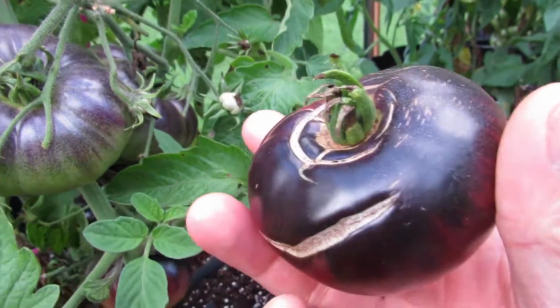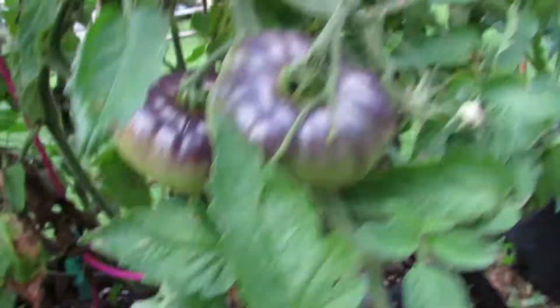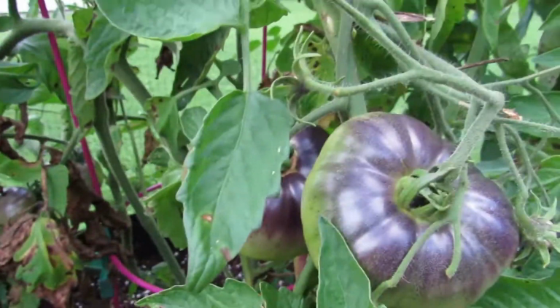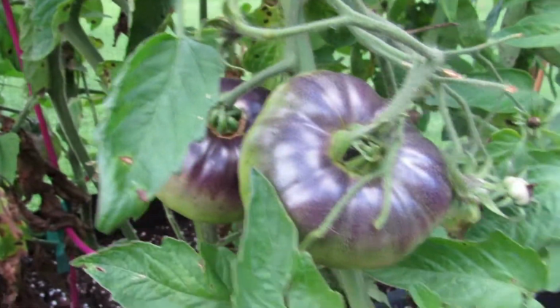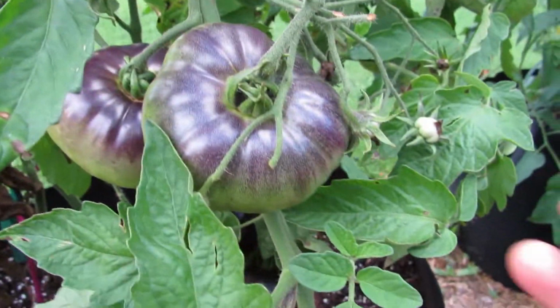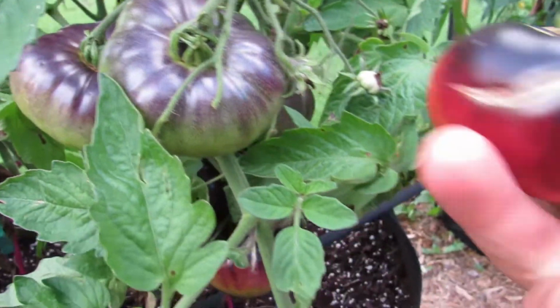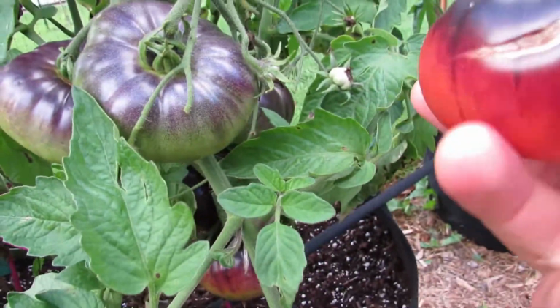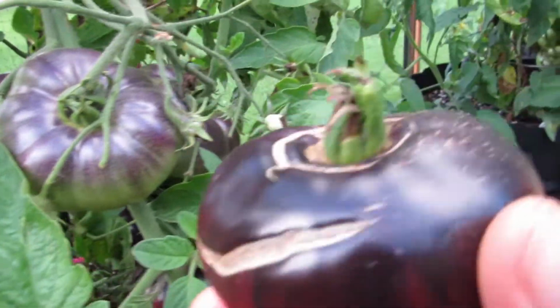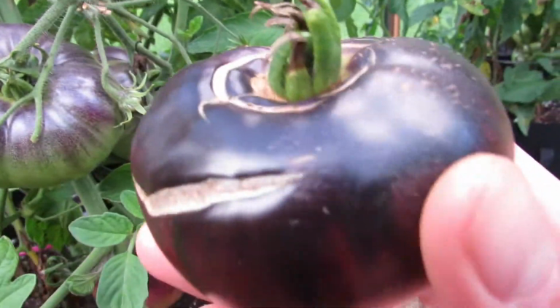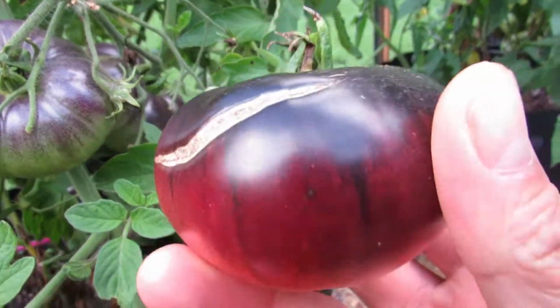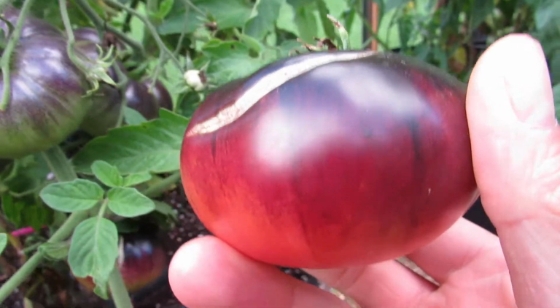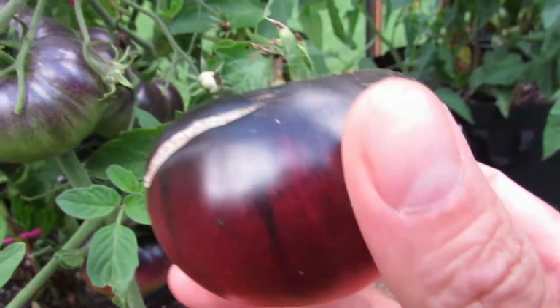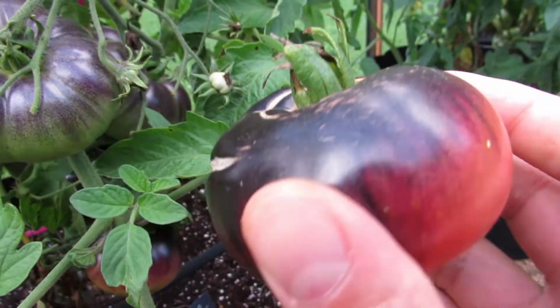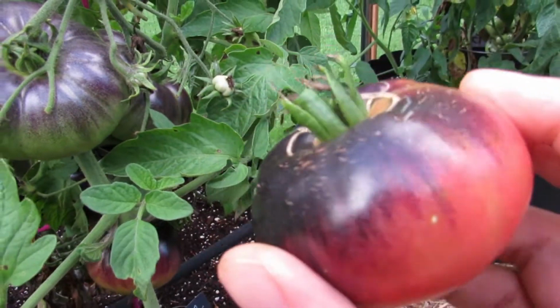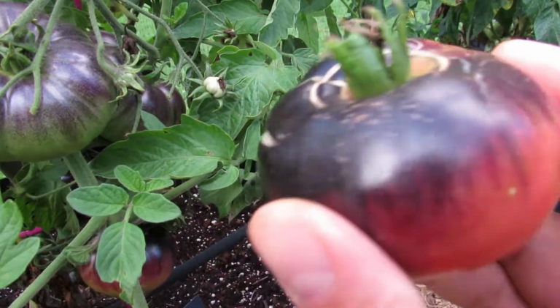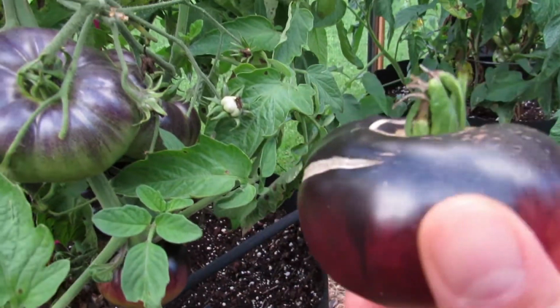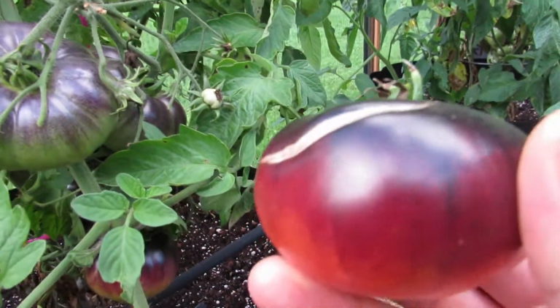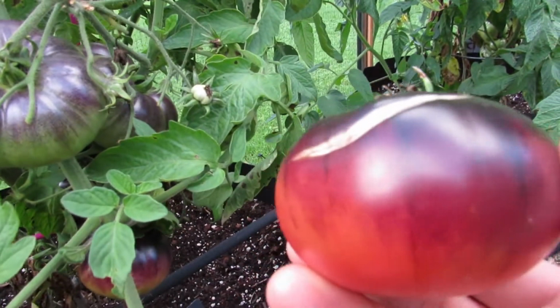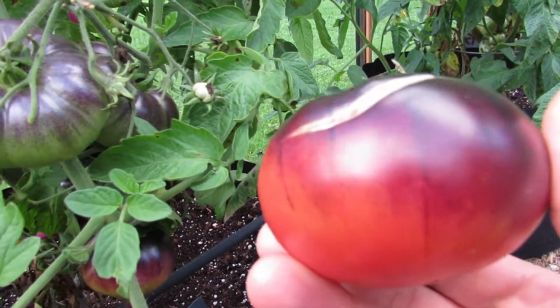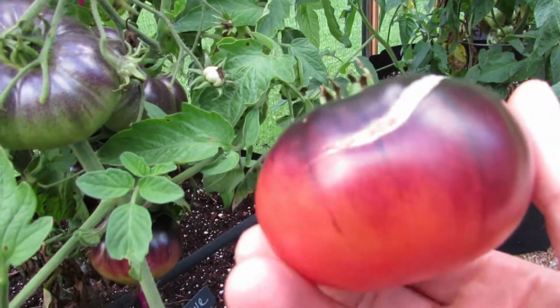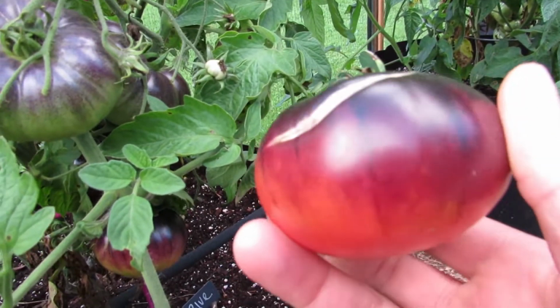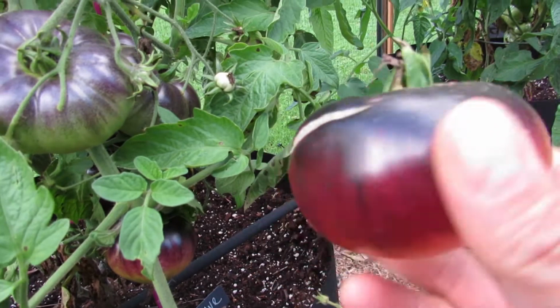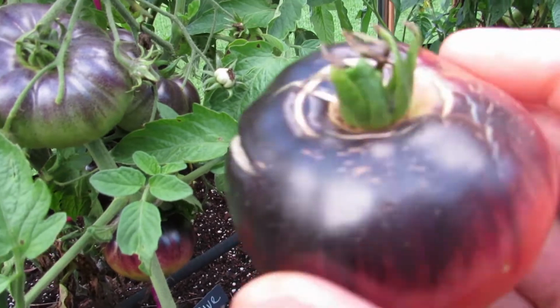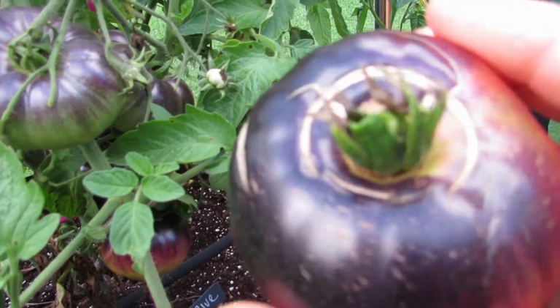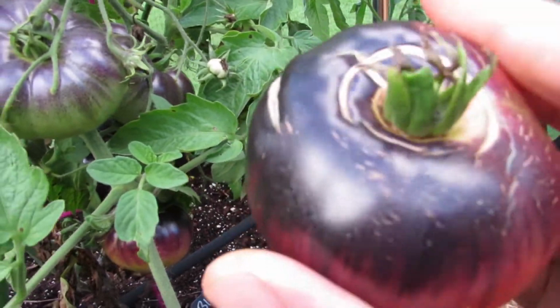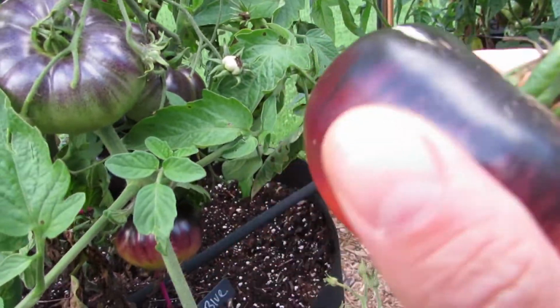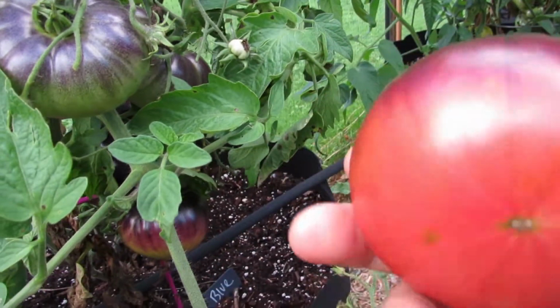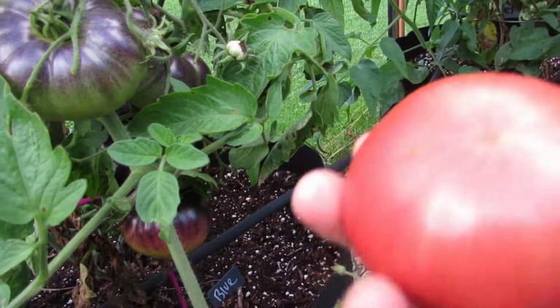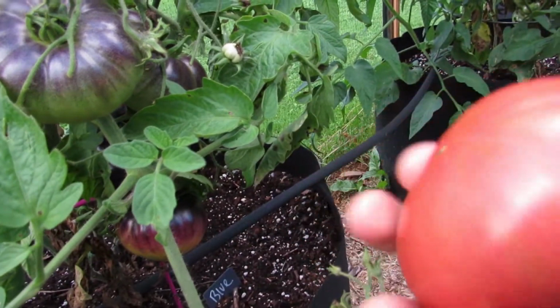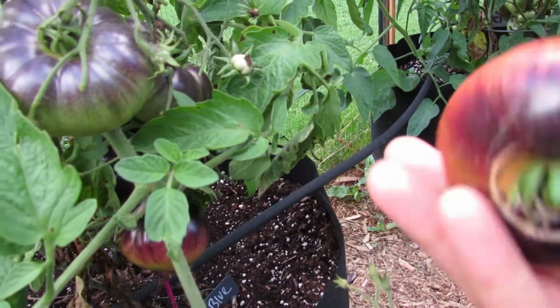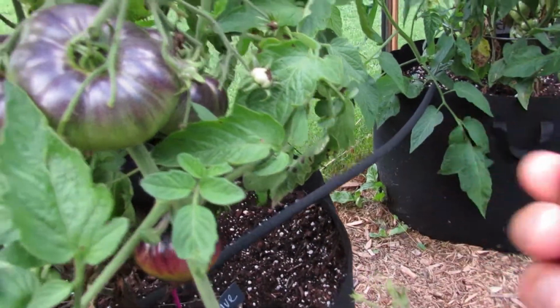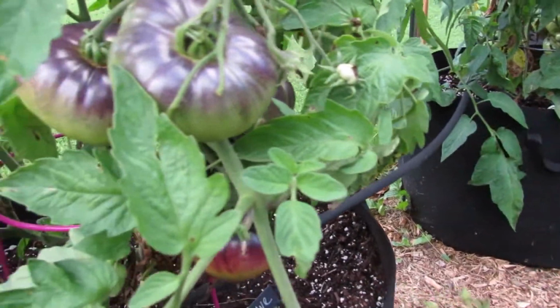I guess you could say it's a purple tomato, but really pretty. Everyone who's tried them loves them. The flavor is very, very intense tomato flavor. Very sweet. And just all around a great fruit to grow.